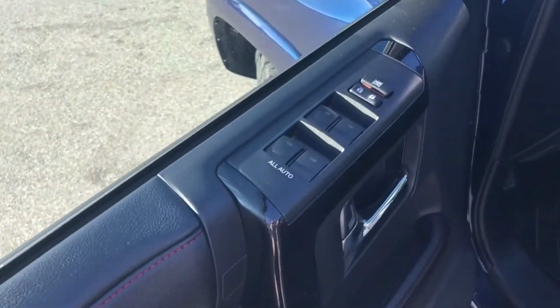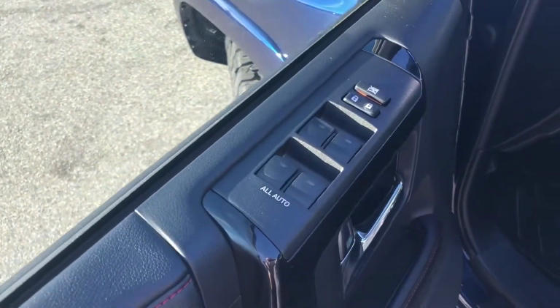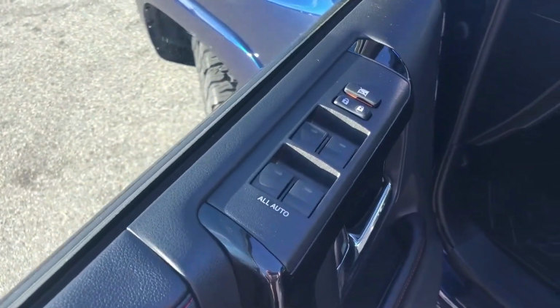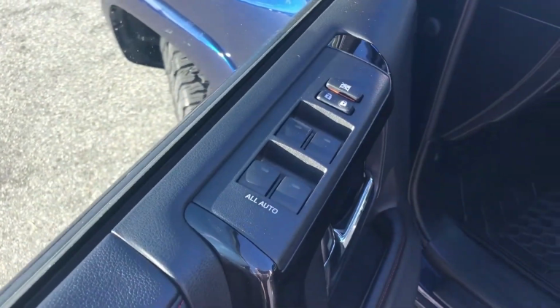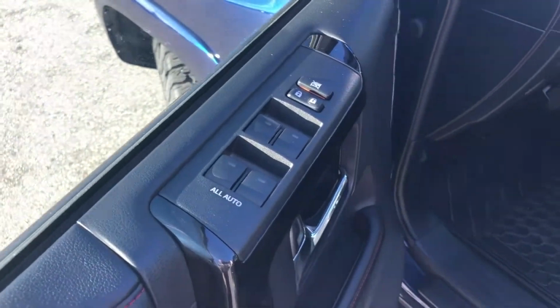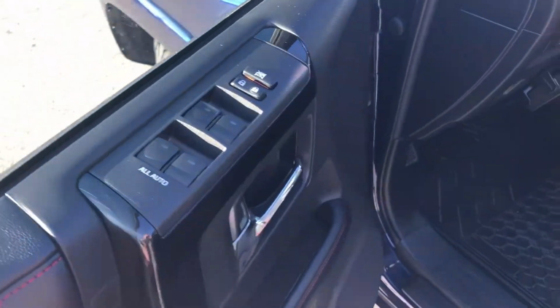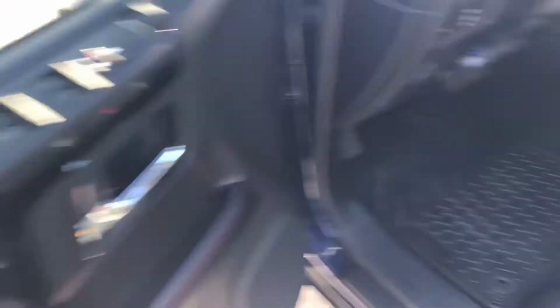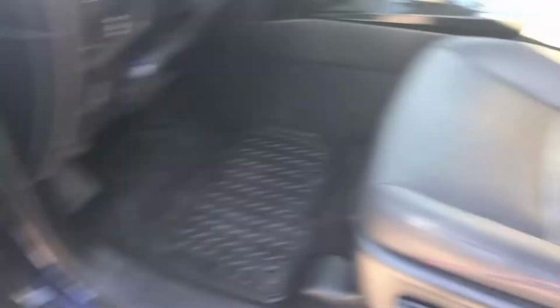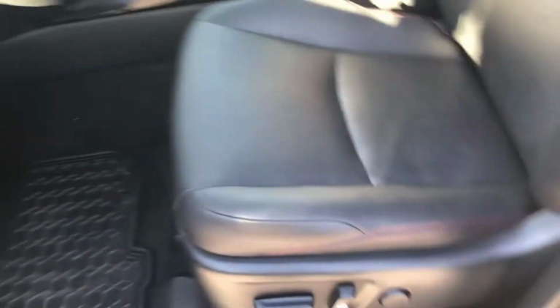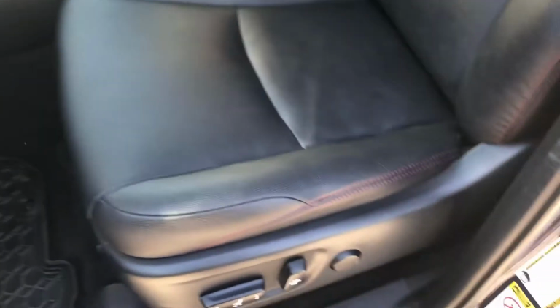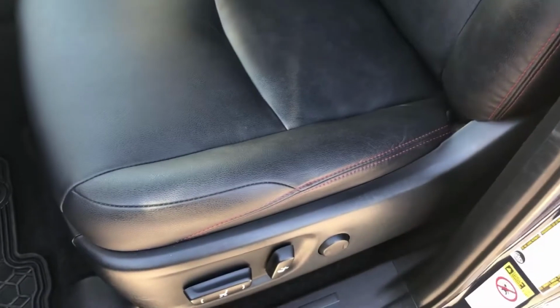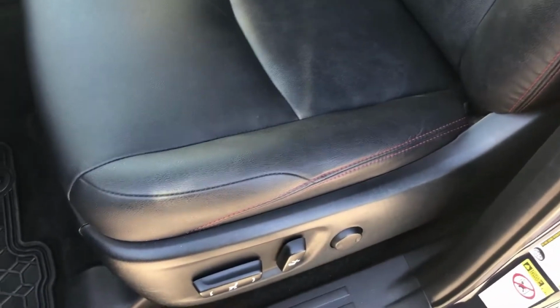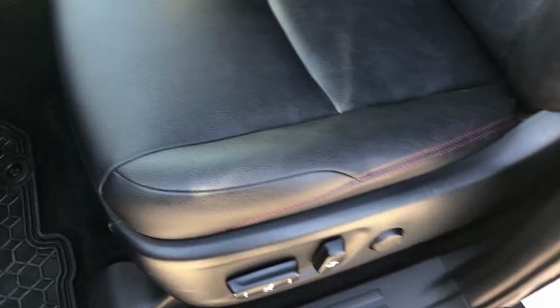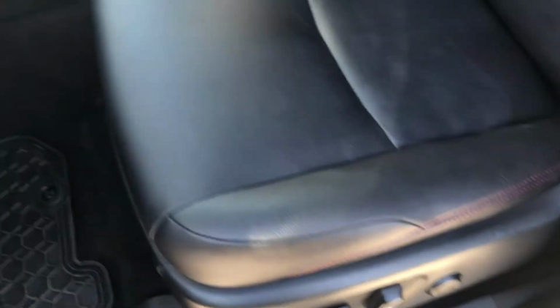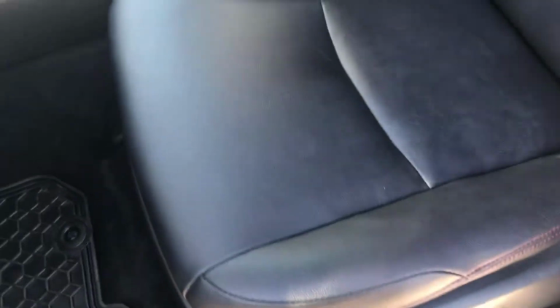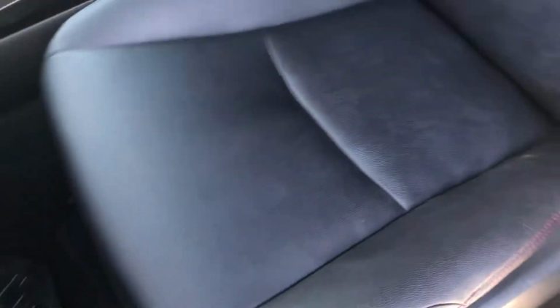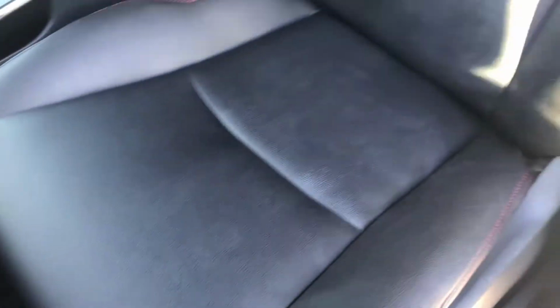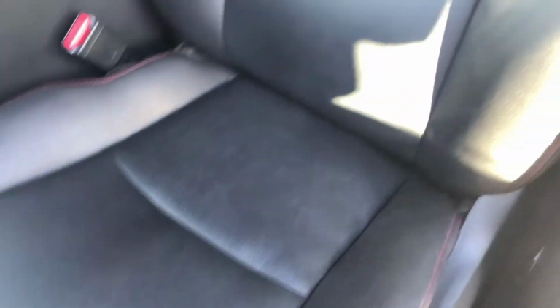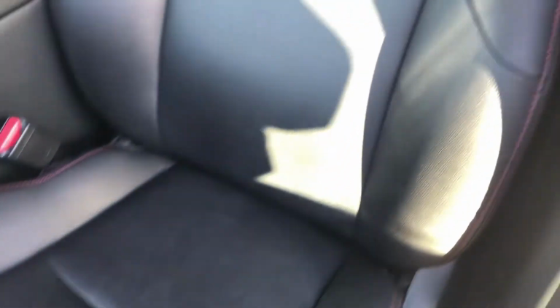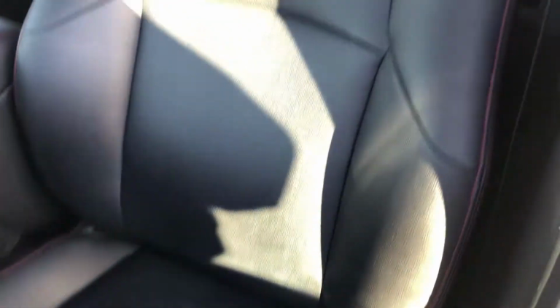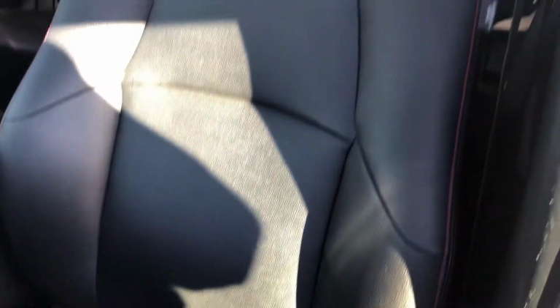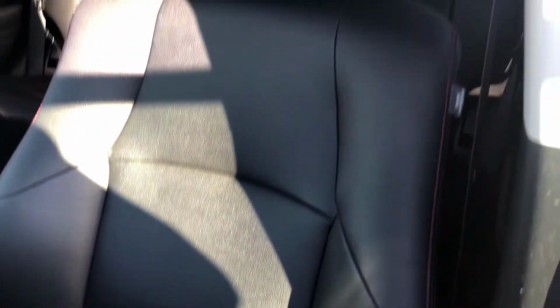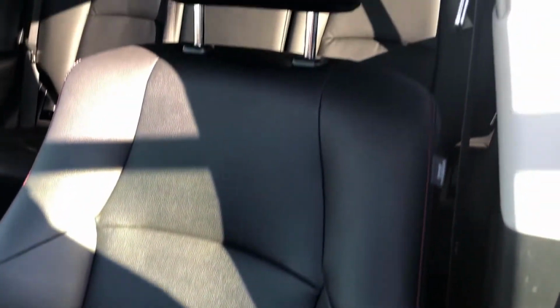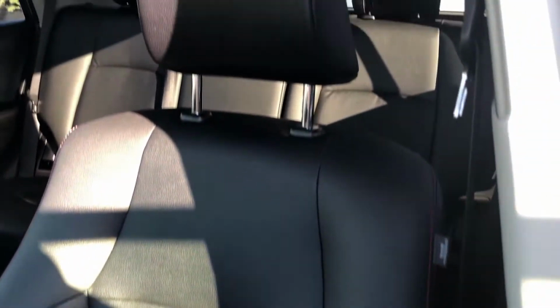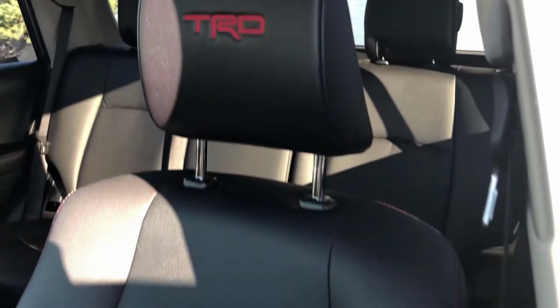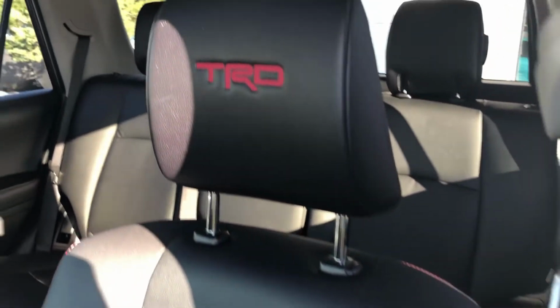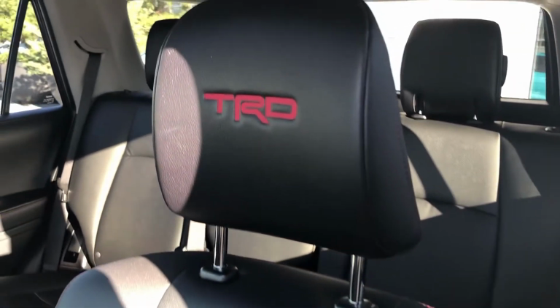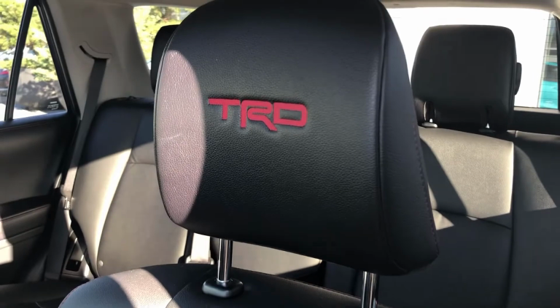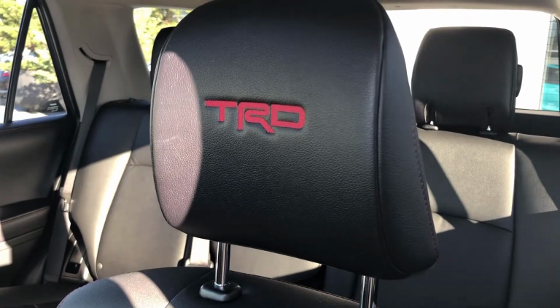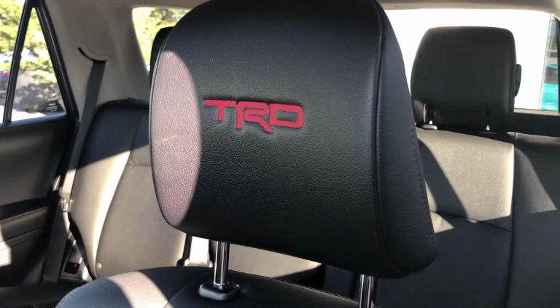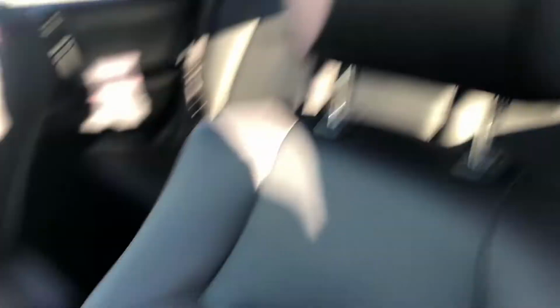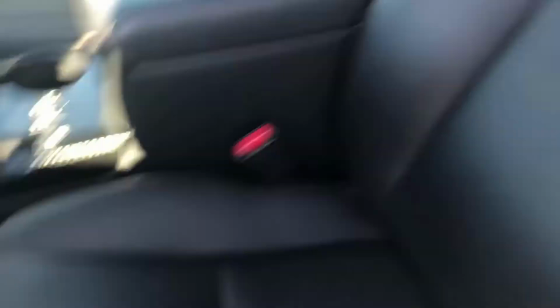Power windows, power locks. Power driver's seat with power lumbar. Here's a look at the seat condition — that's the embossed Toyota TRD logo in there.